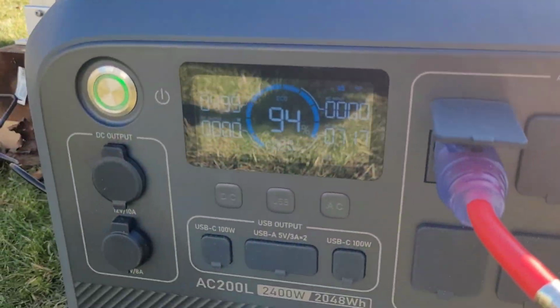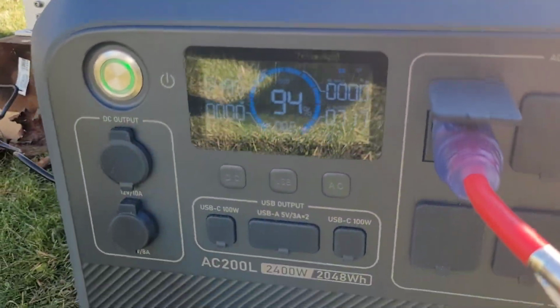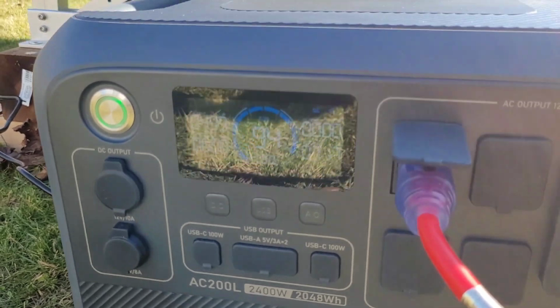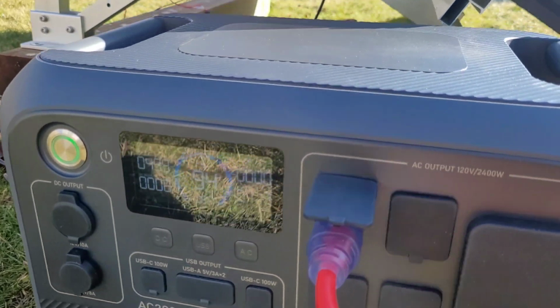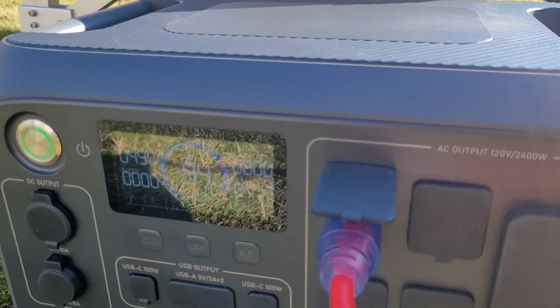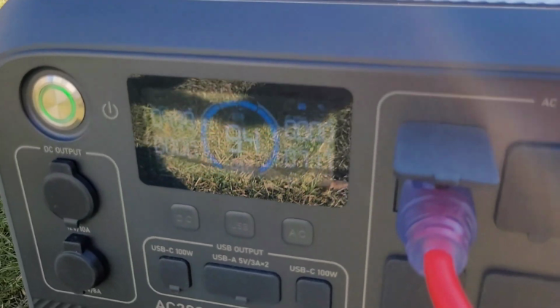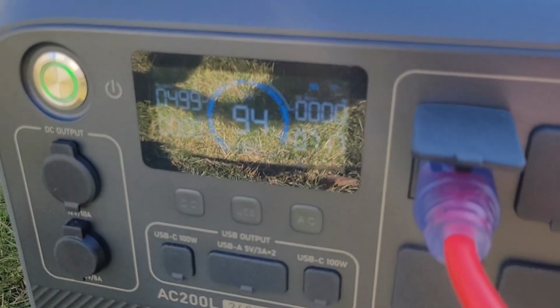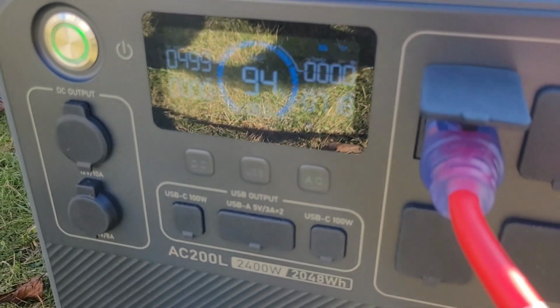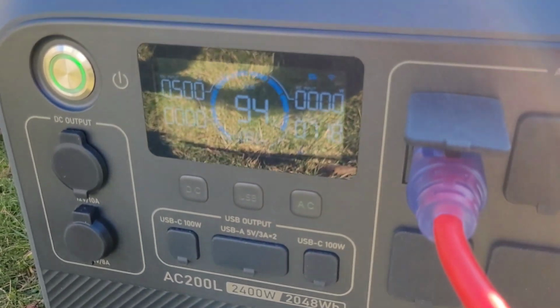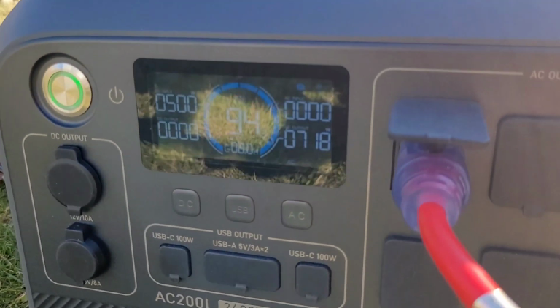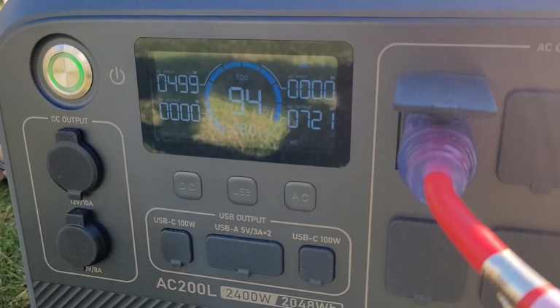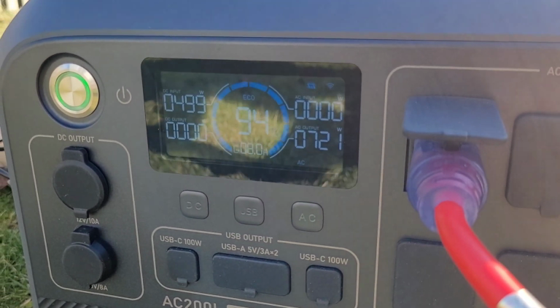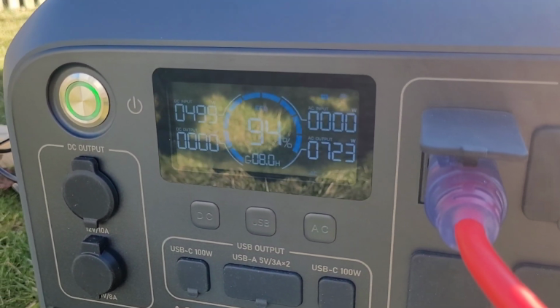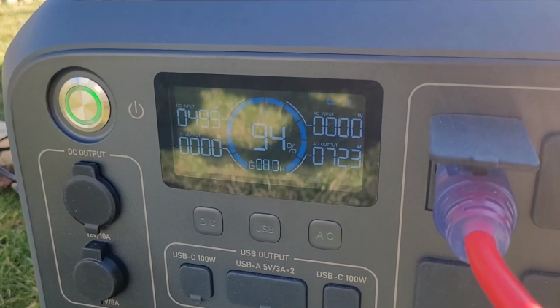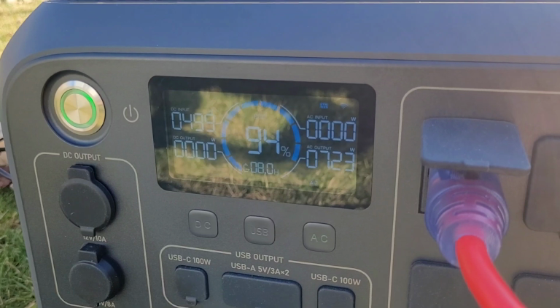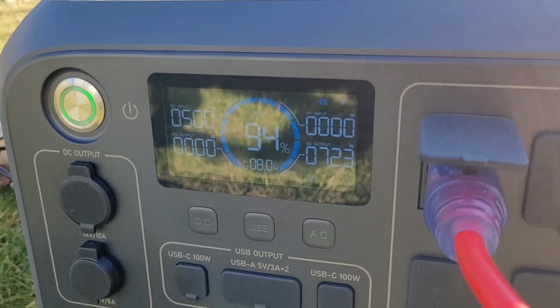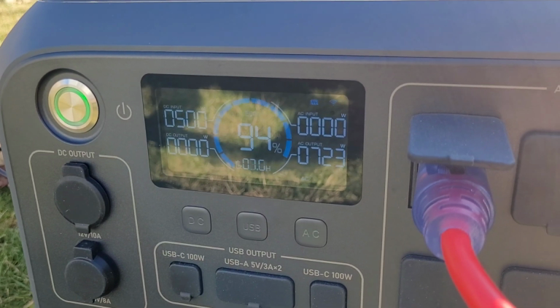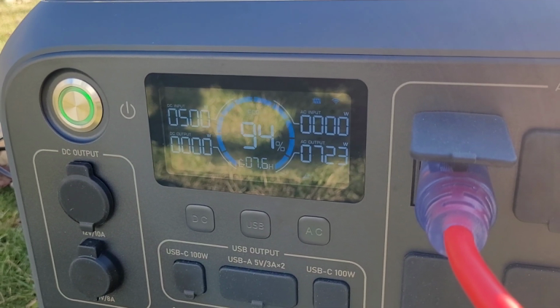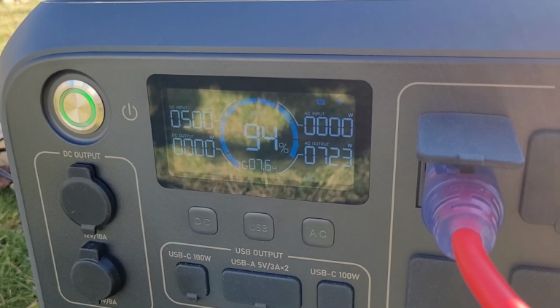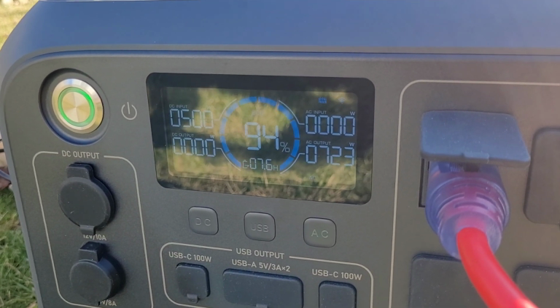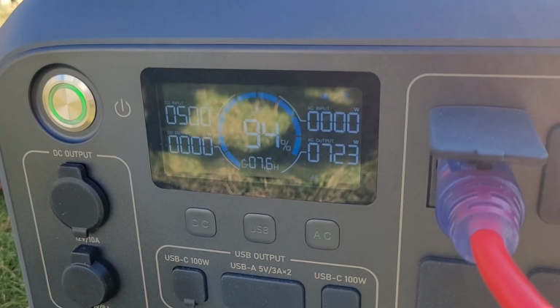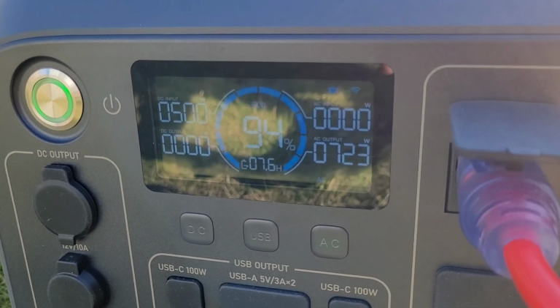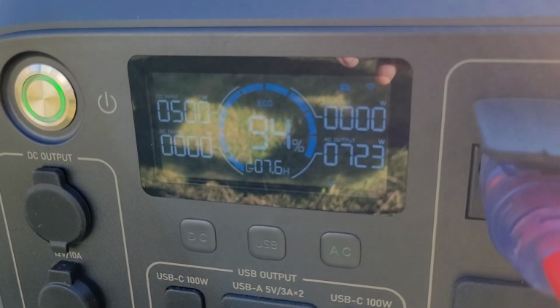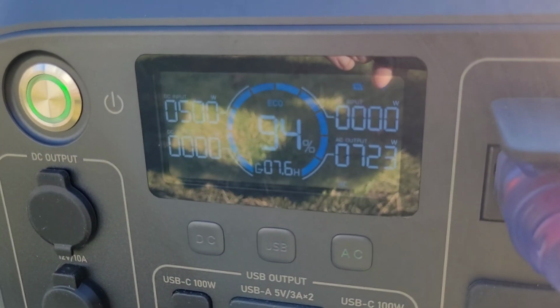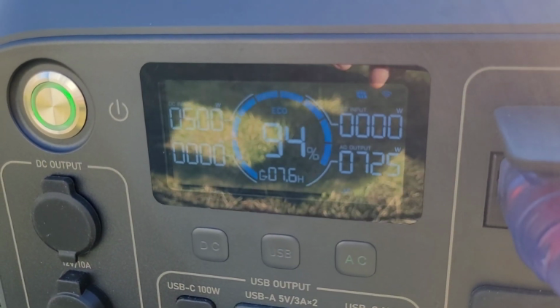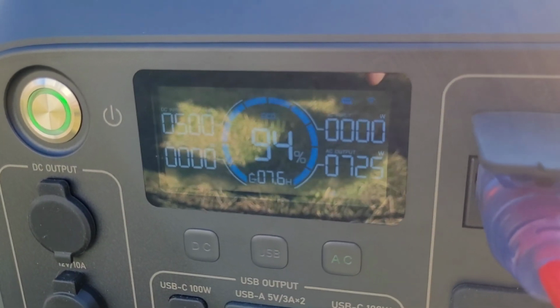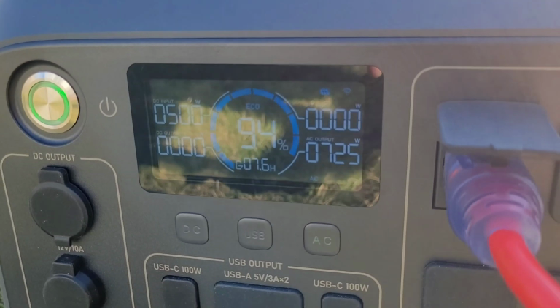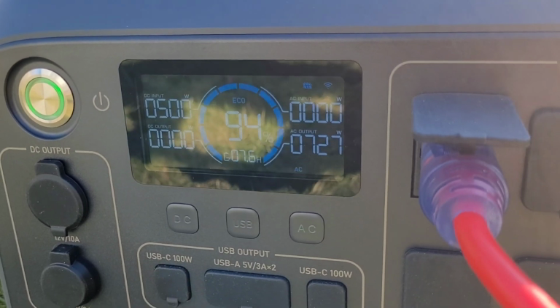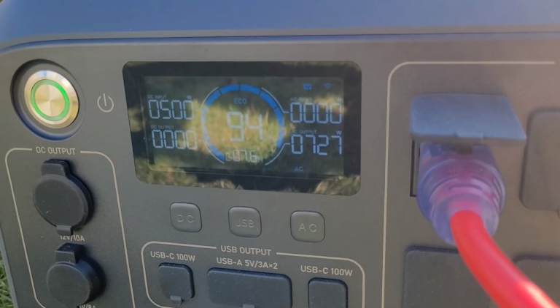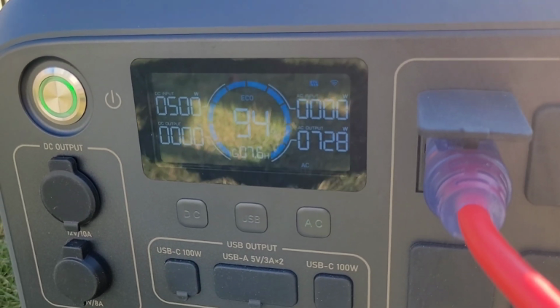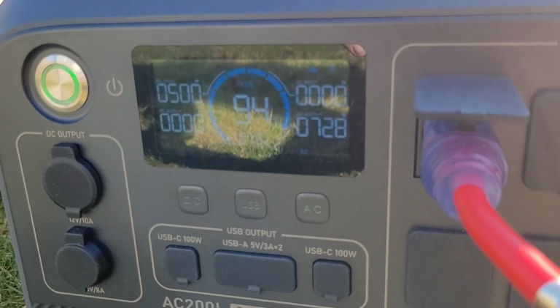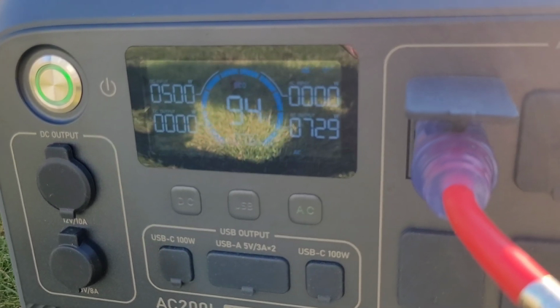As you can see, we're putting out 717 watts while charging at 500 watts, so we could run for a long time at this rate. We'll put the solar panels back on eventually, let this thing come up to a full 100% charge for tonight, and play around and do a couple of tests in the meantime.